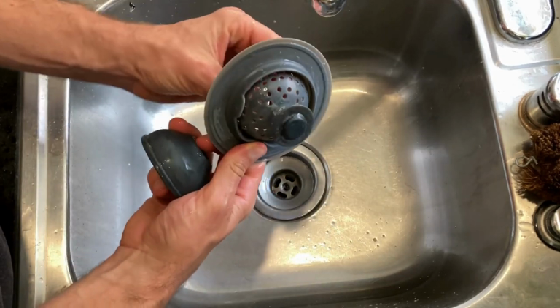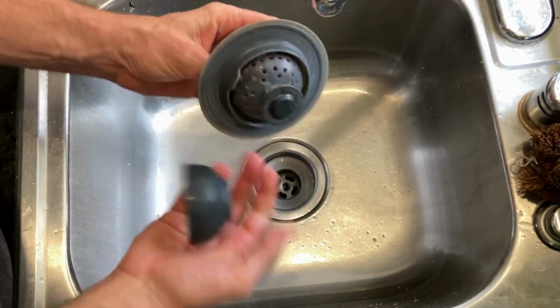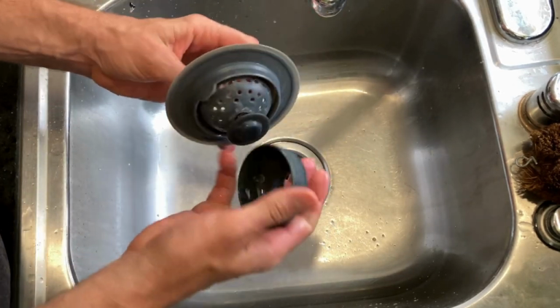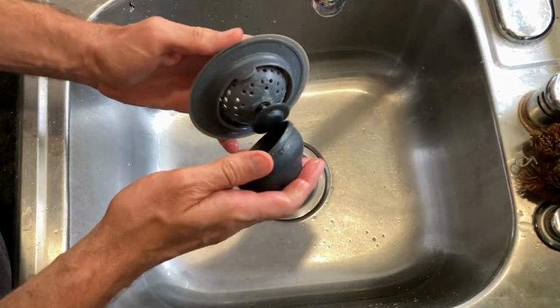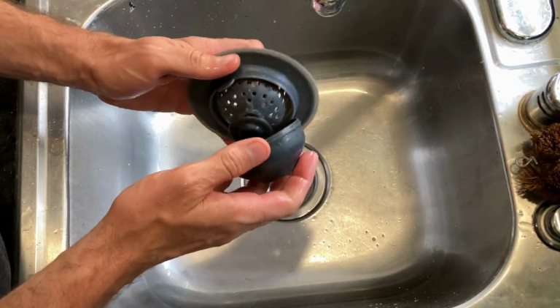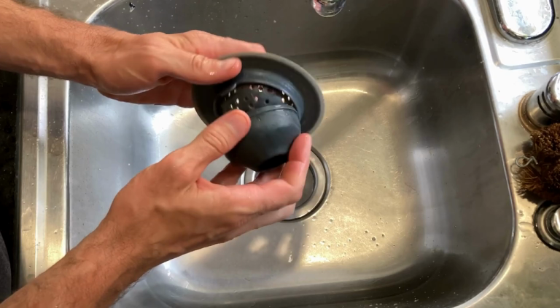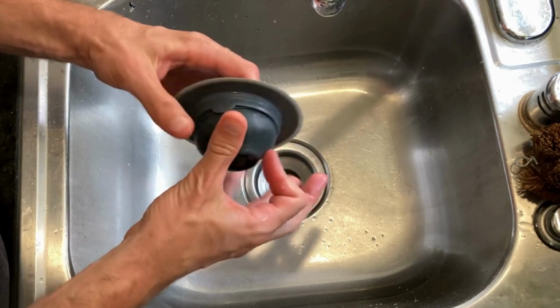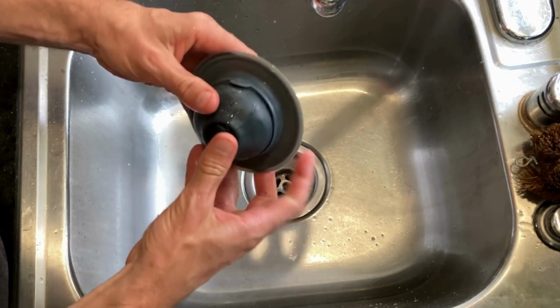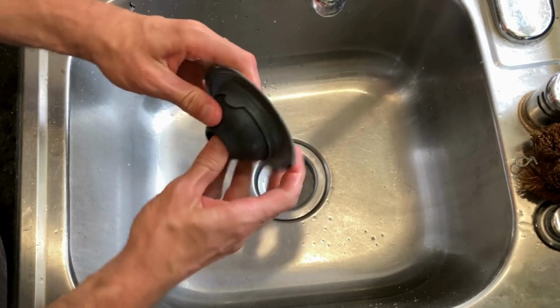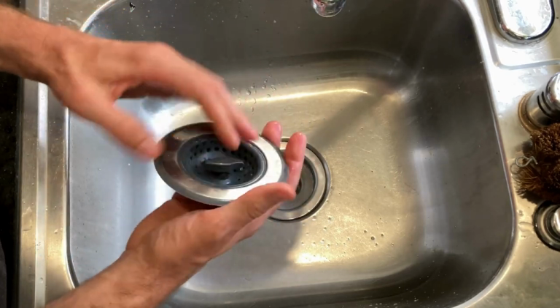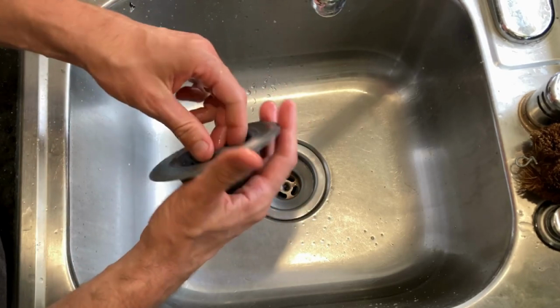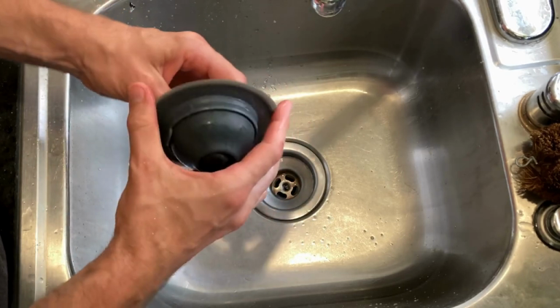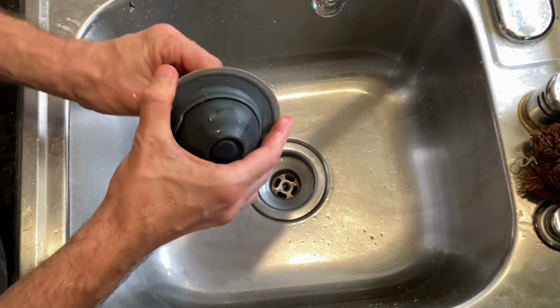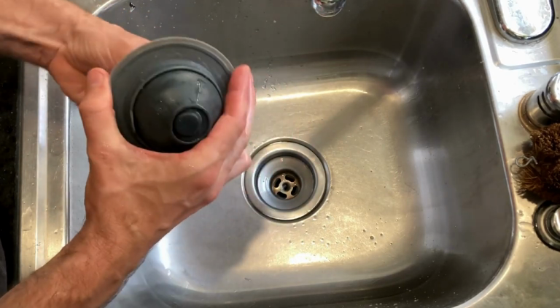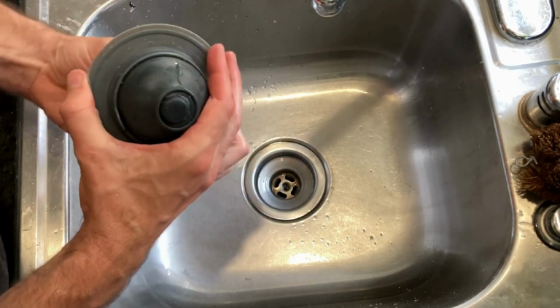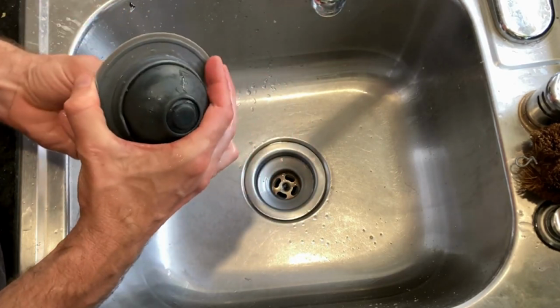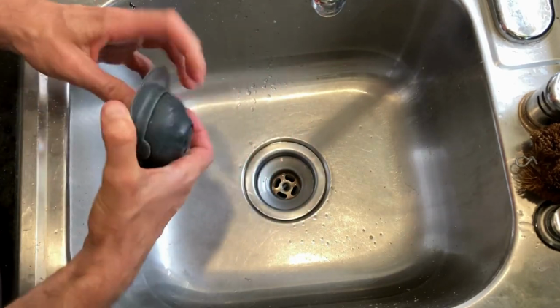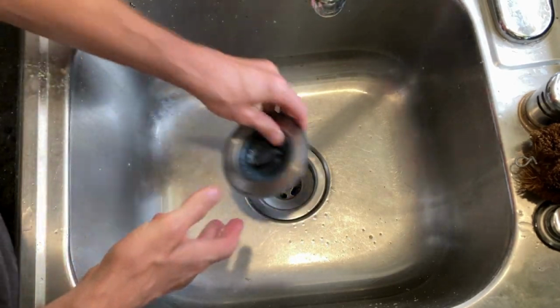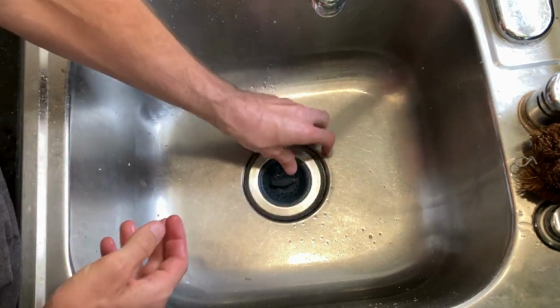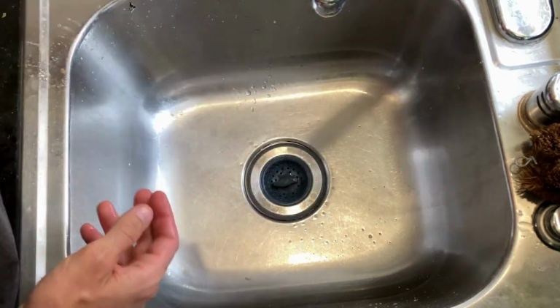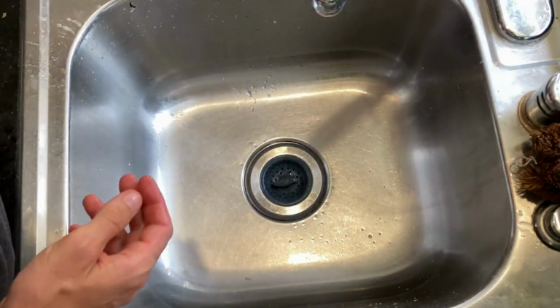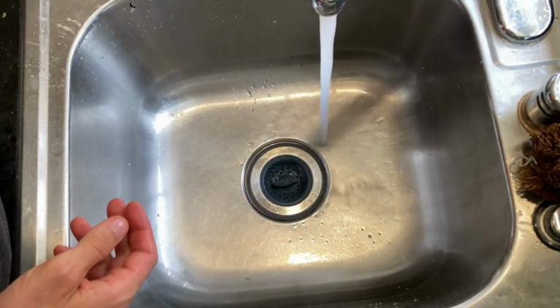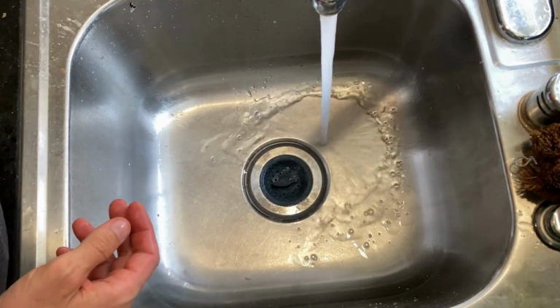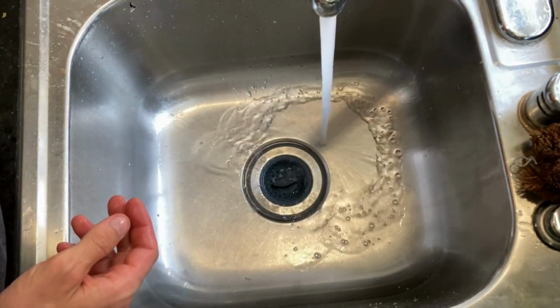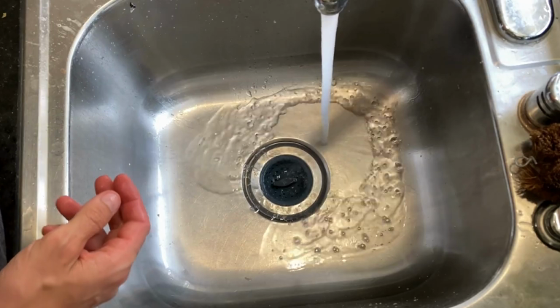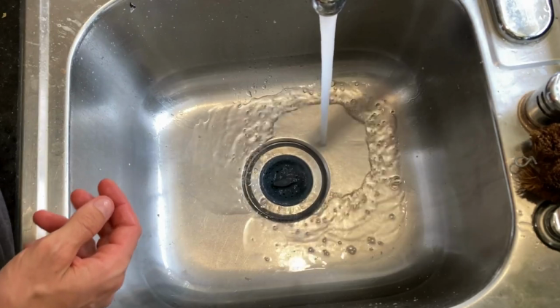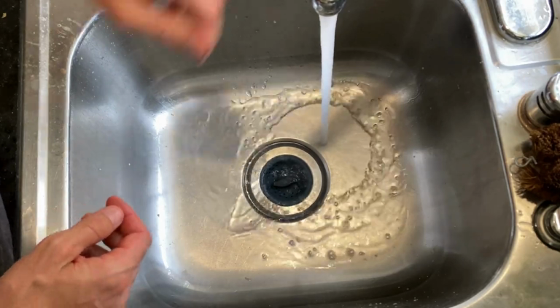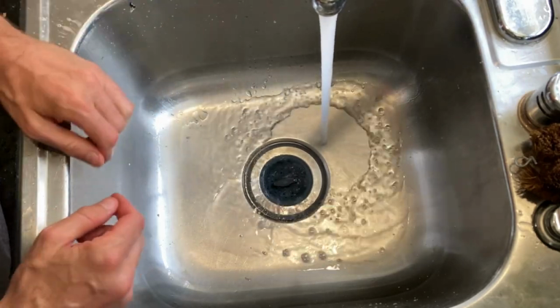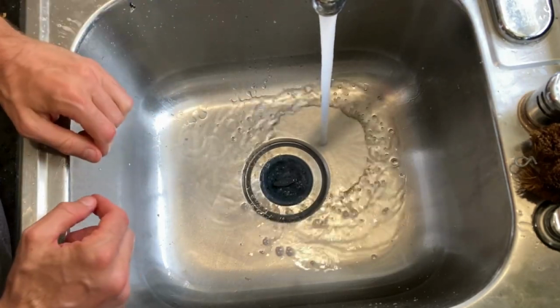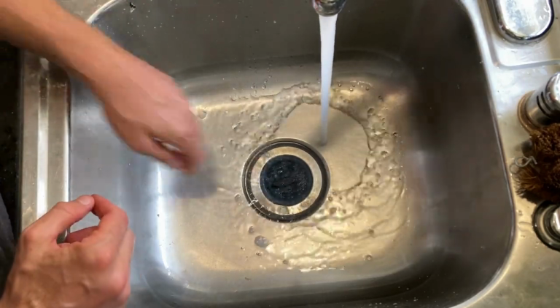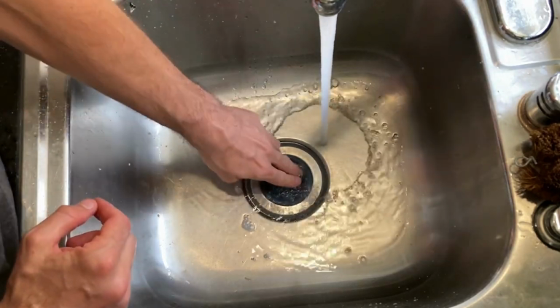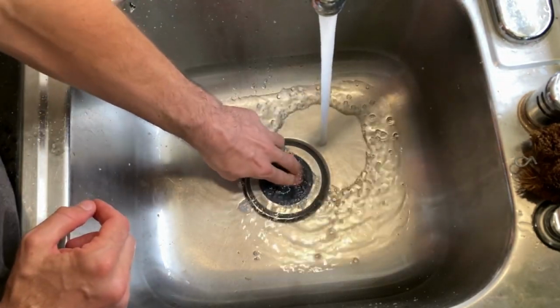Made from durable silicone, the basket flips inside out for quick cleaning. The tough stainless steel construction ensures it can handle loads of dishes without wear.